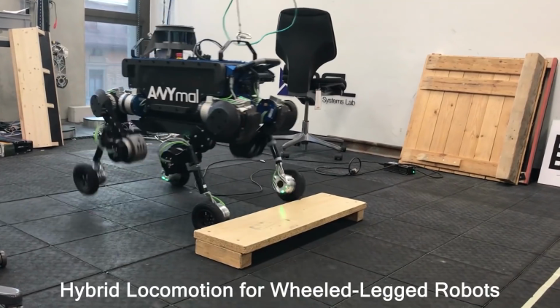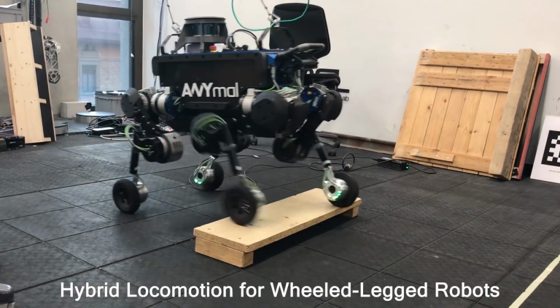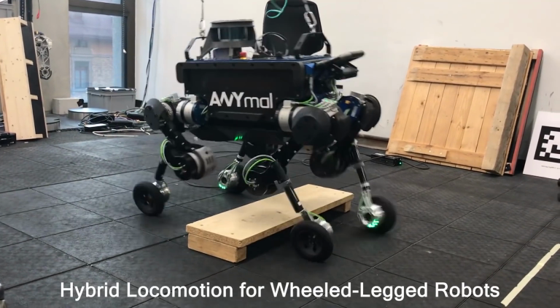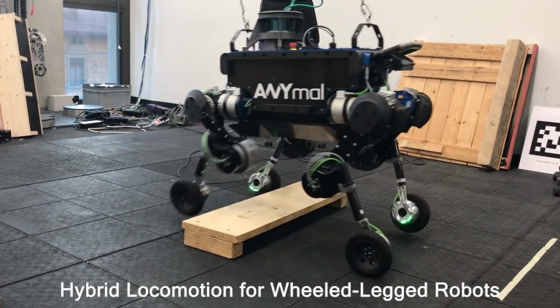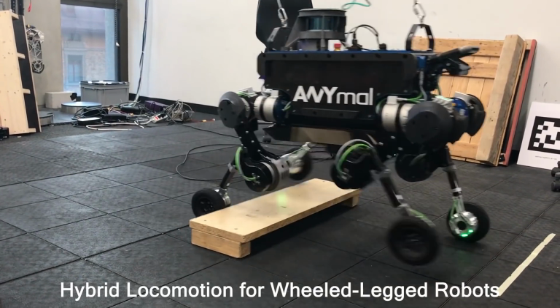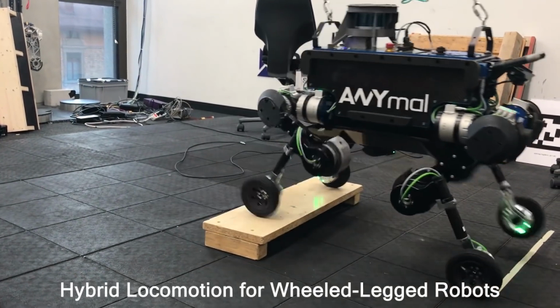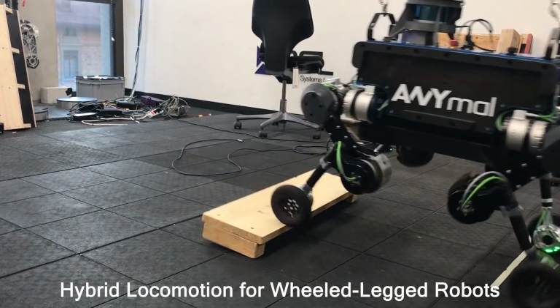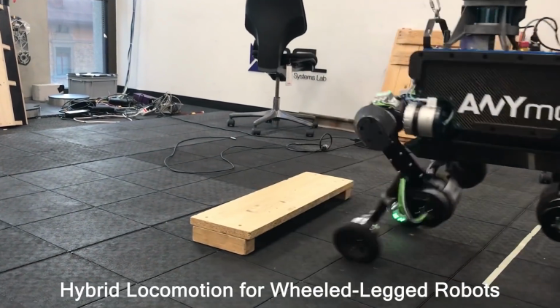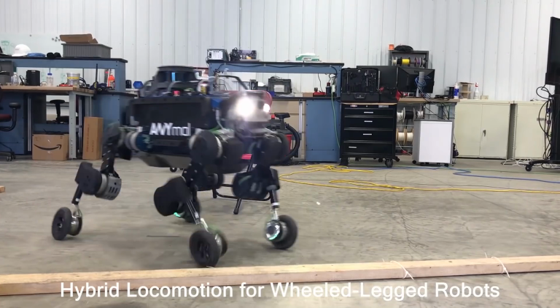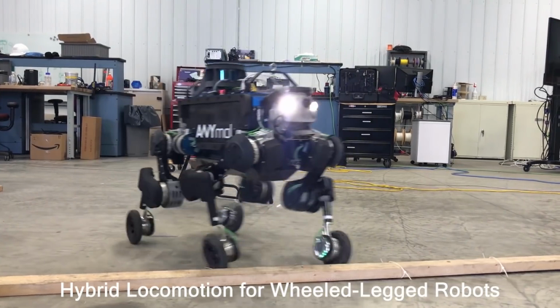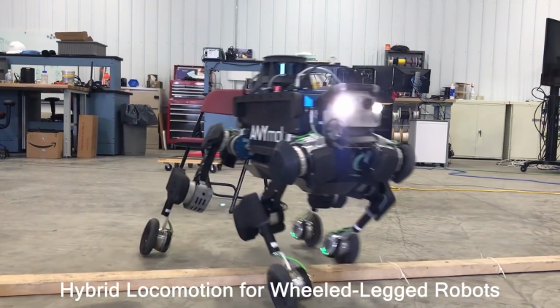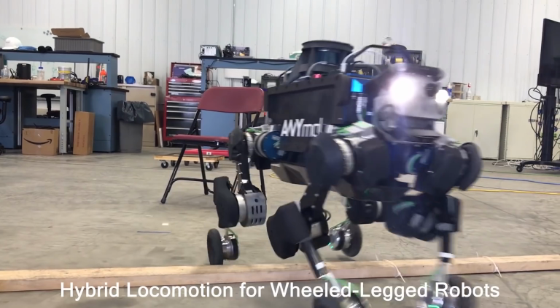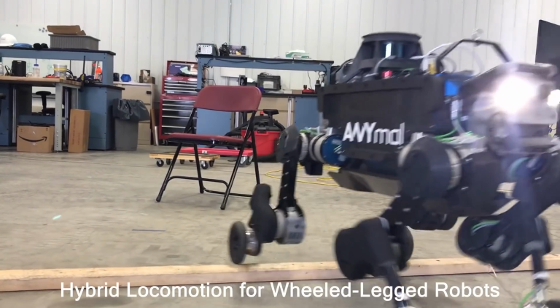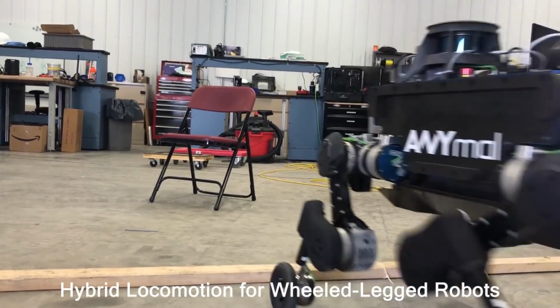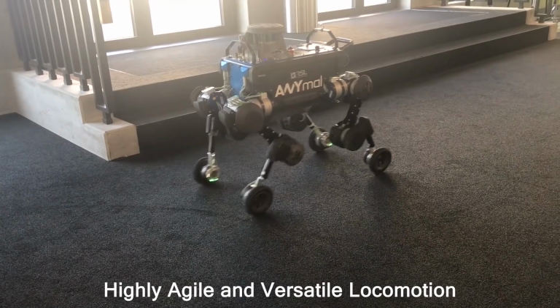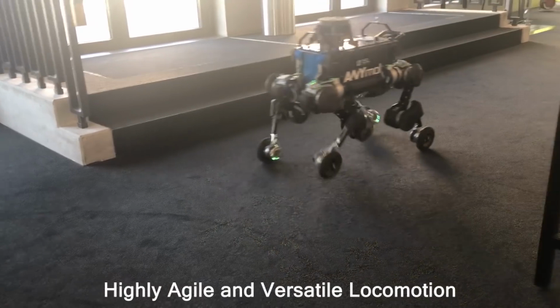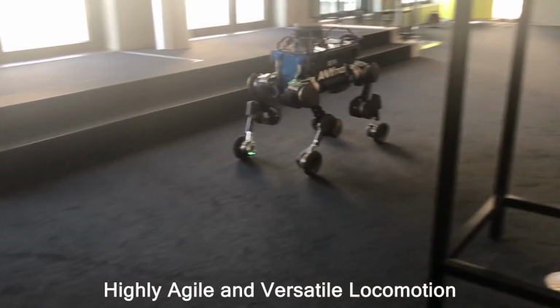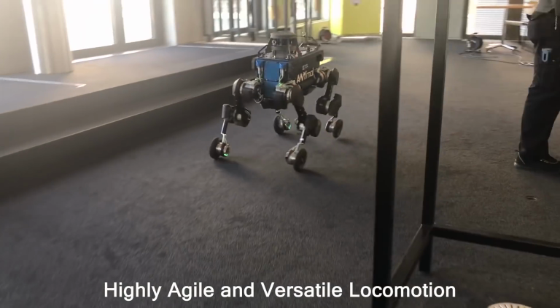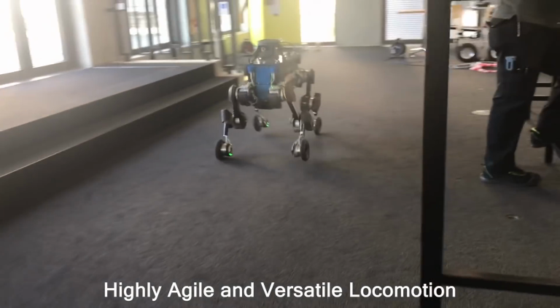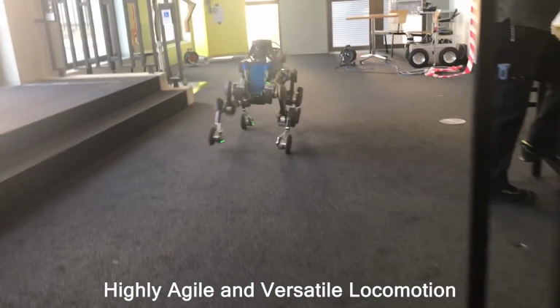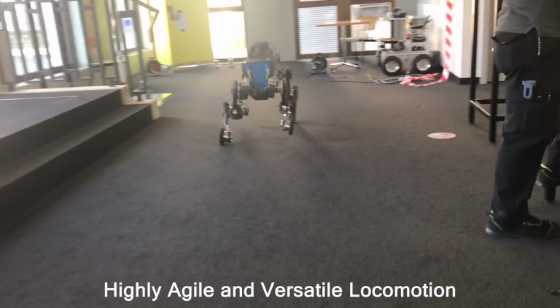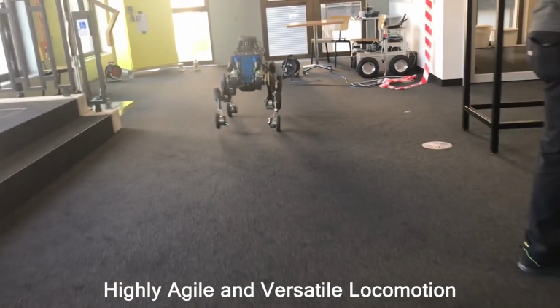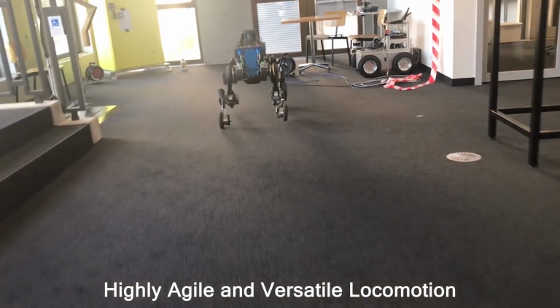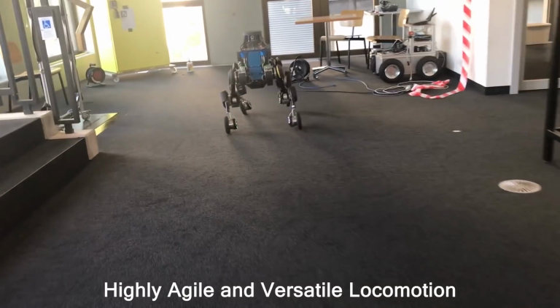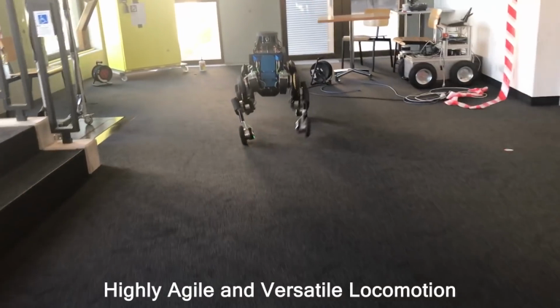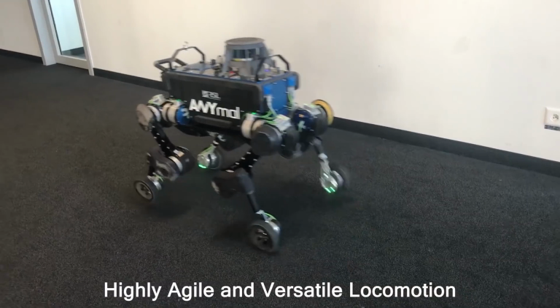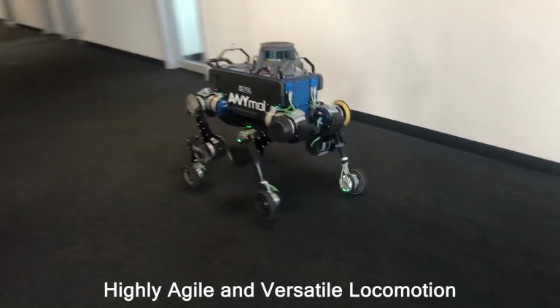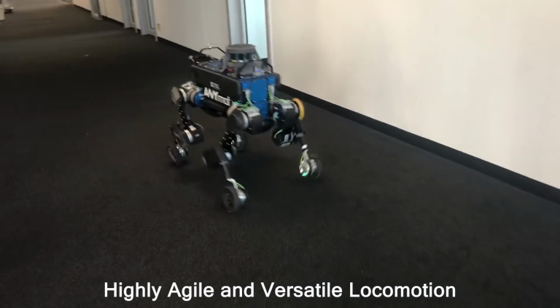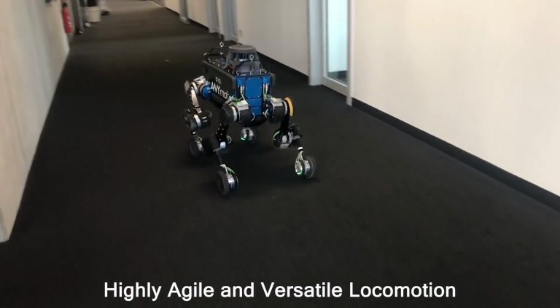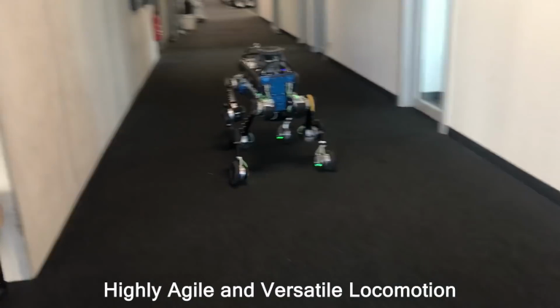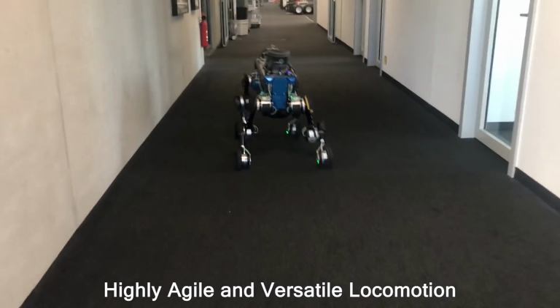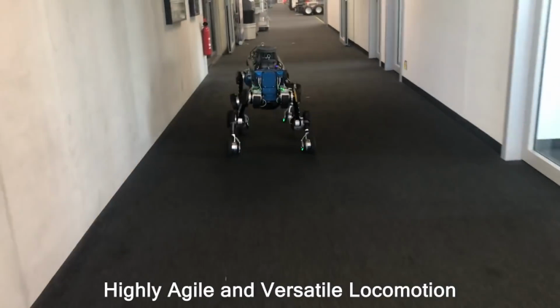Wheeled-legged robots have the potential for highly agile and versatile locomotion. The combination of legs and wheels might be a solution for any real-world application requiring rapid and long-distance mobility across challenging terrain.